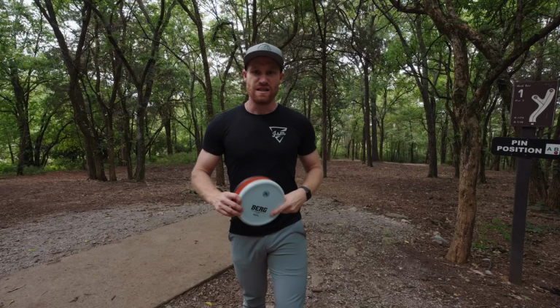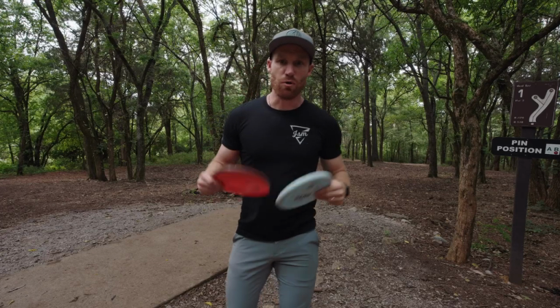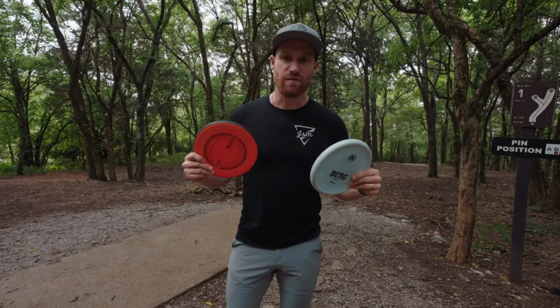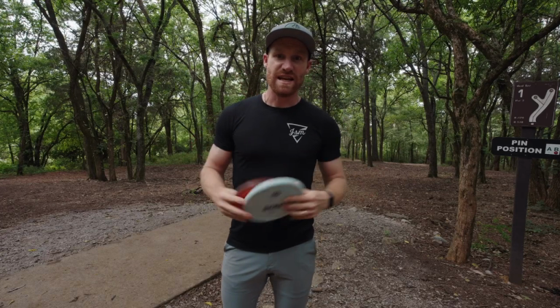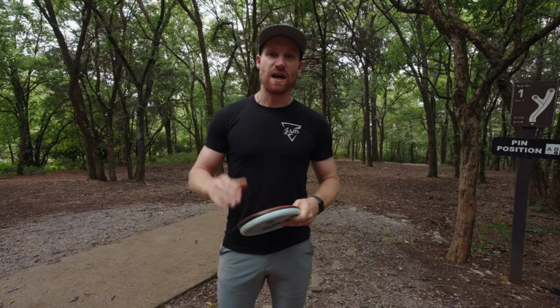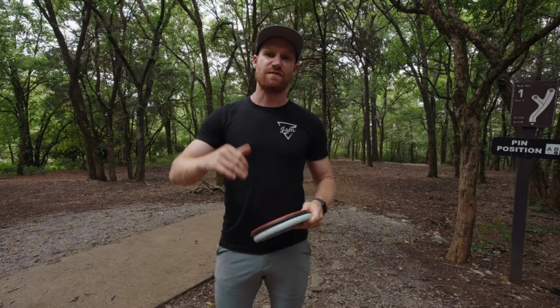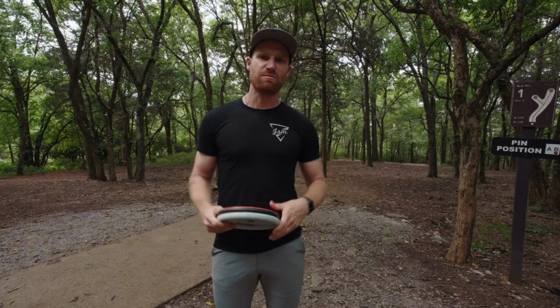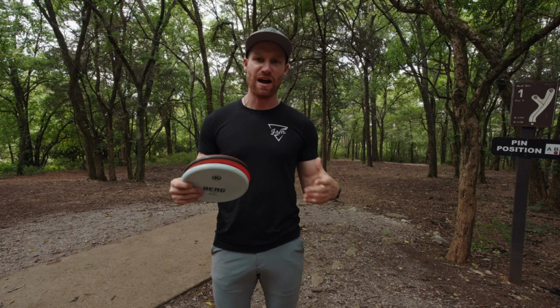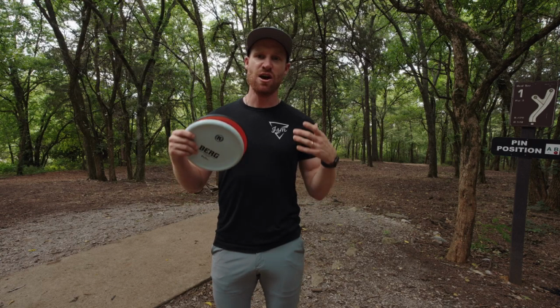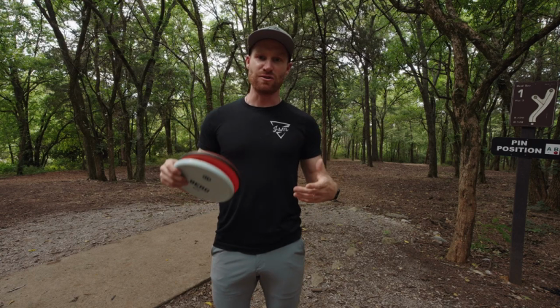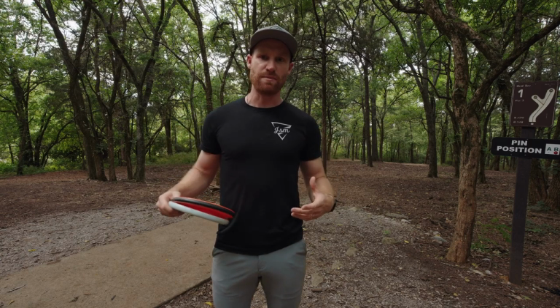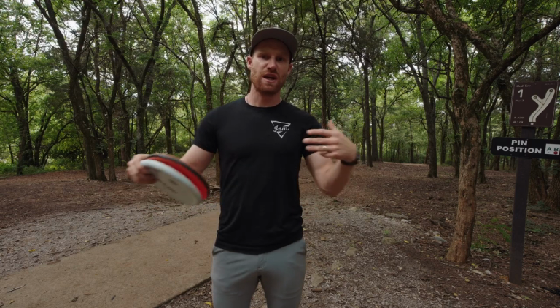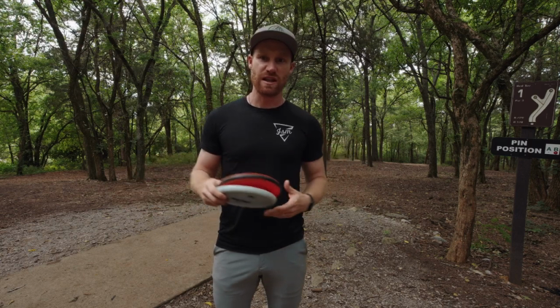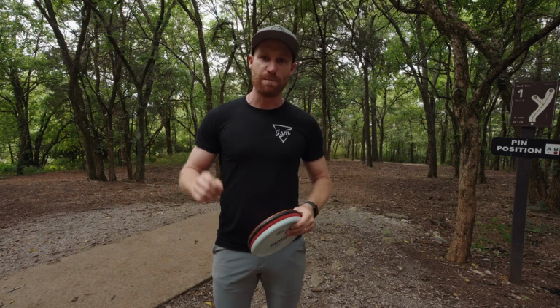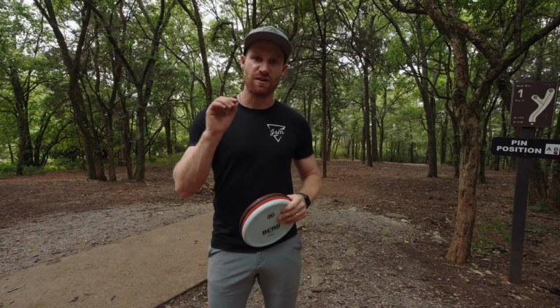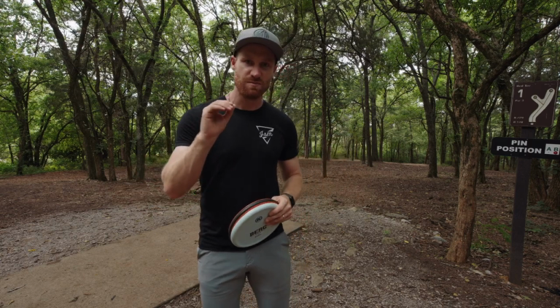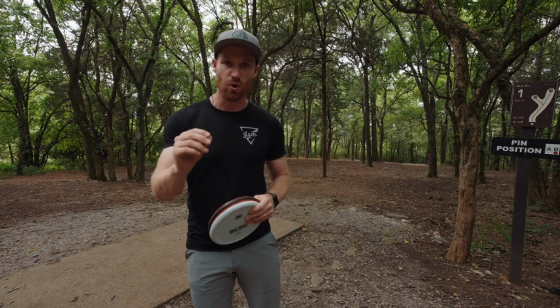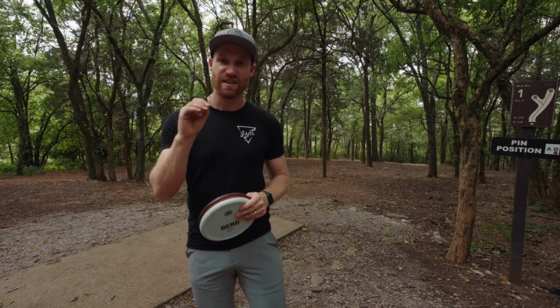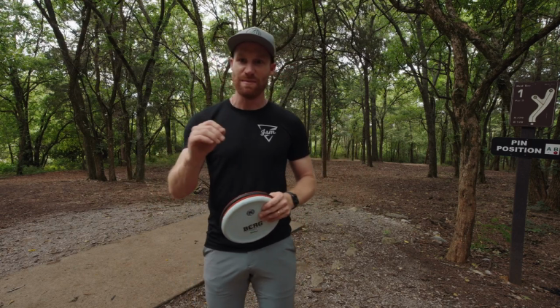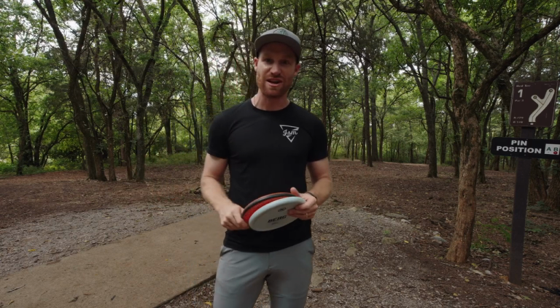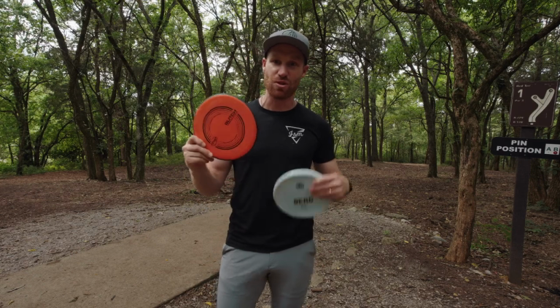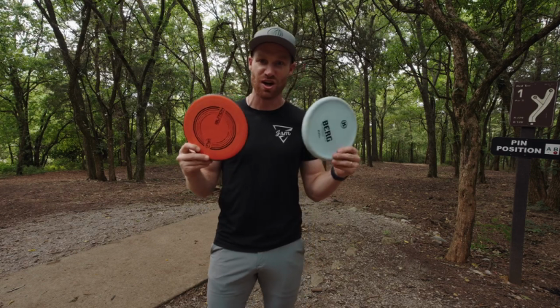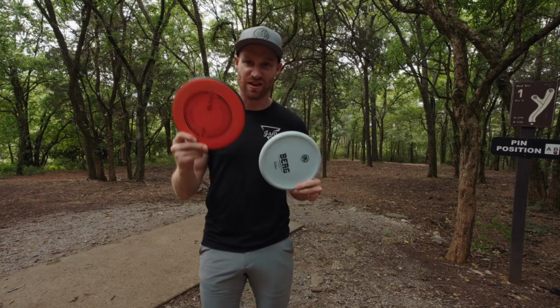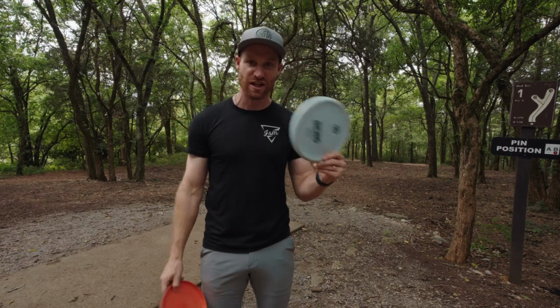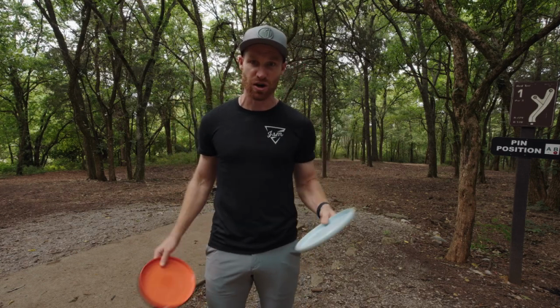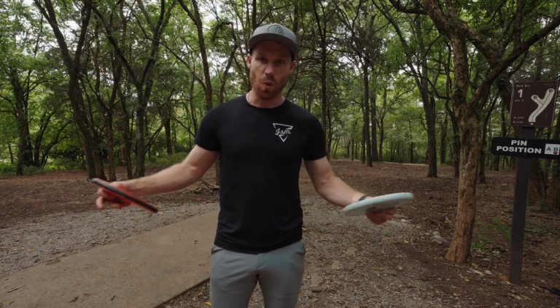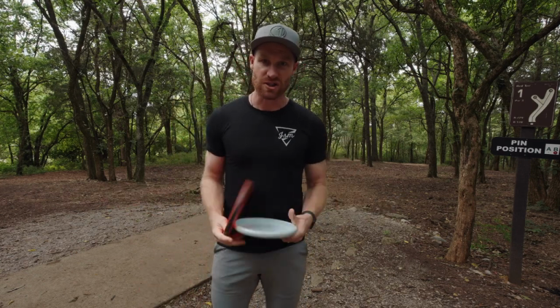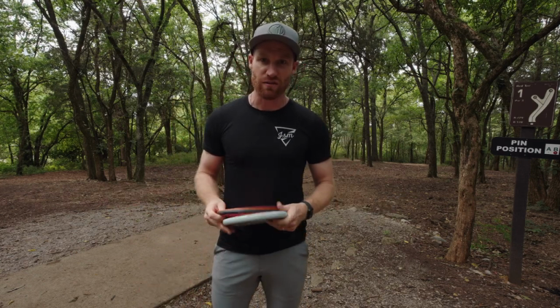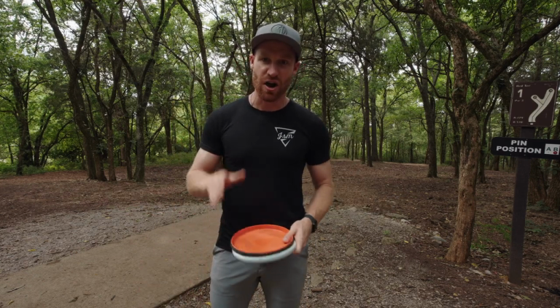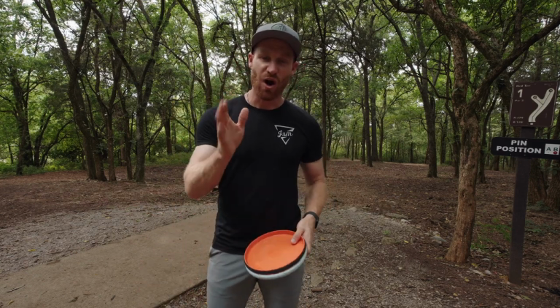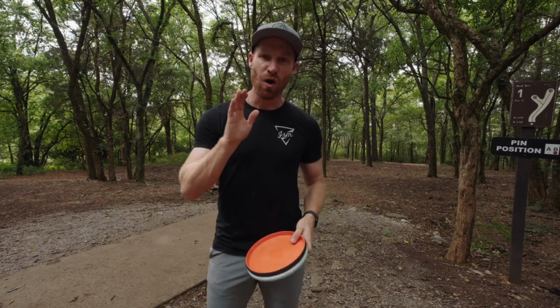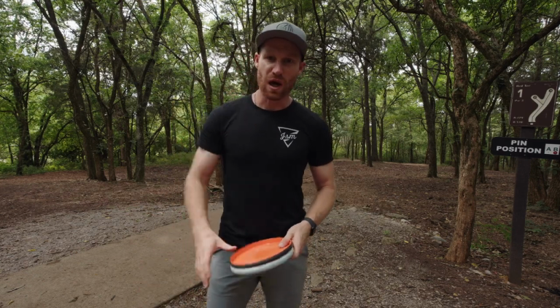I've thrown both of these discs a ton of times and played countless rounds with them. So I wanted to come out to Liberty and pick just a few specific holes that I think demonstrate the pros and cons of the Glitch and the Berg well, starting off right here at hole one.